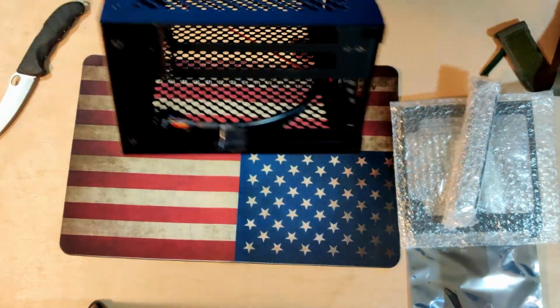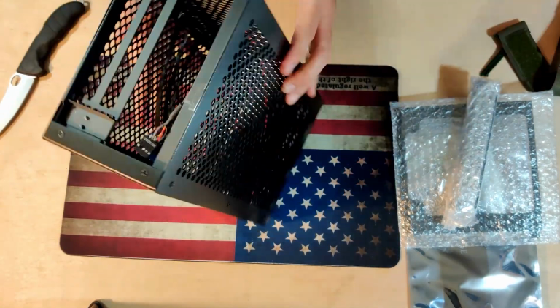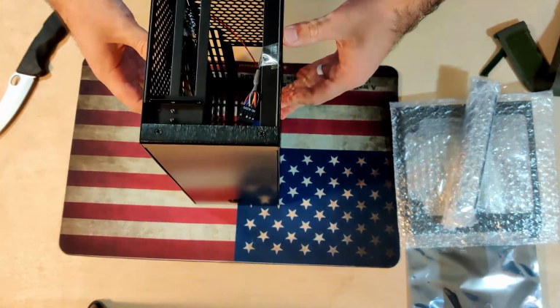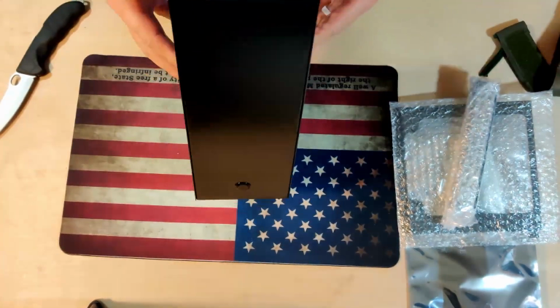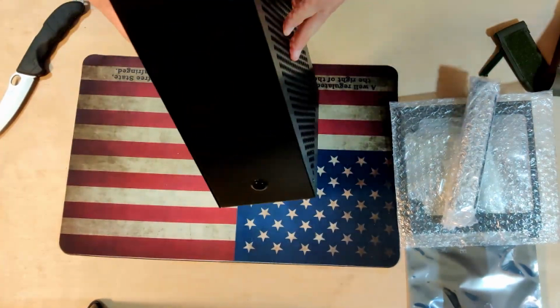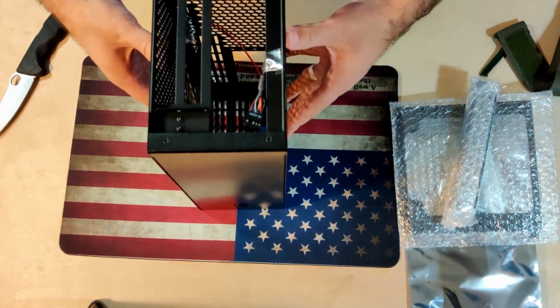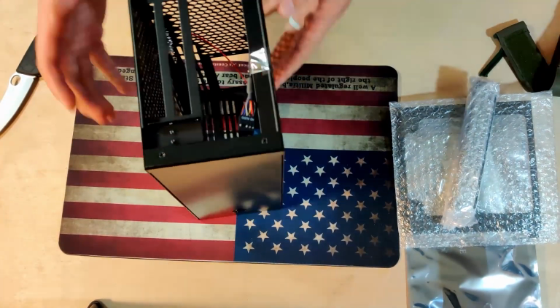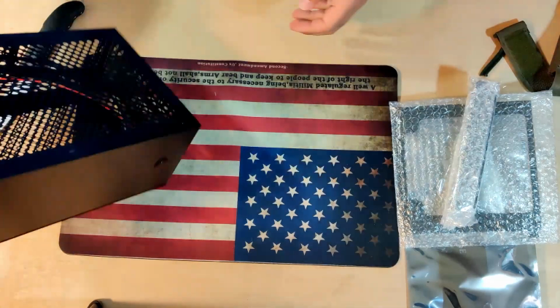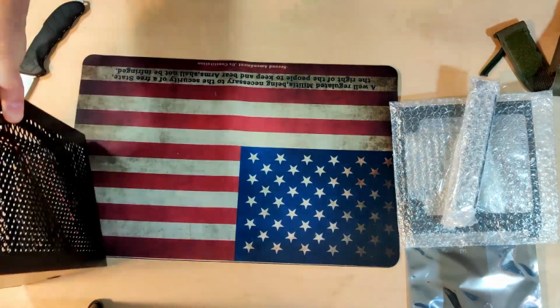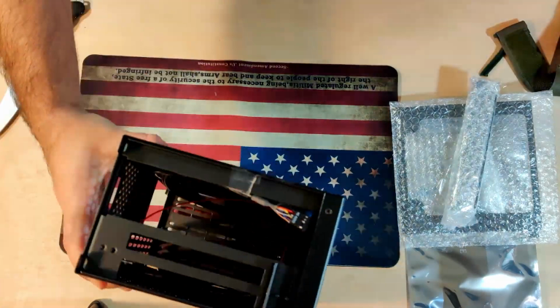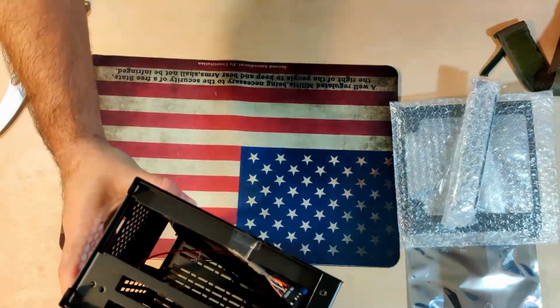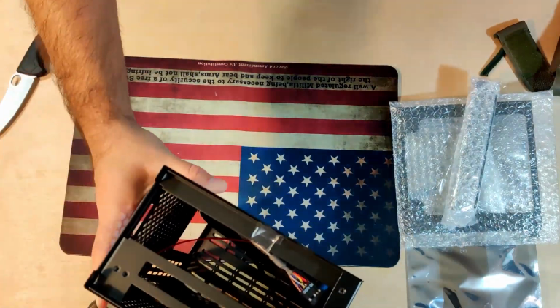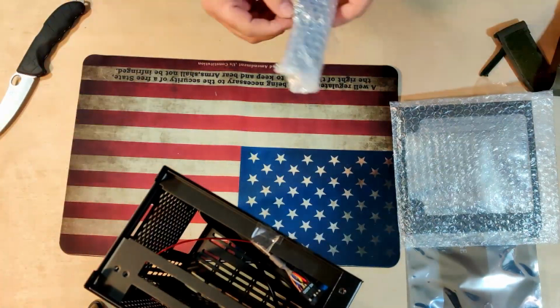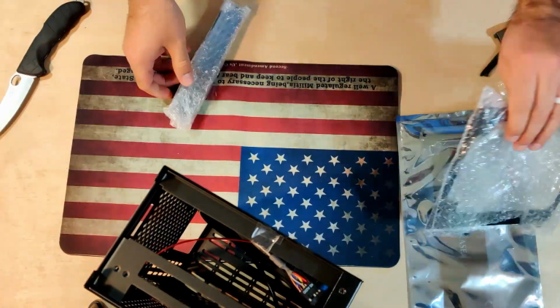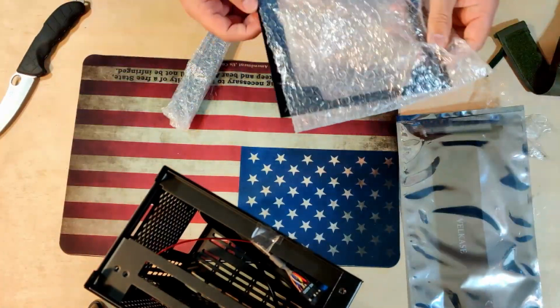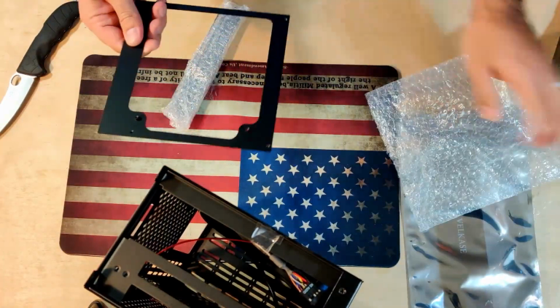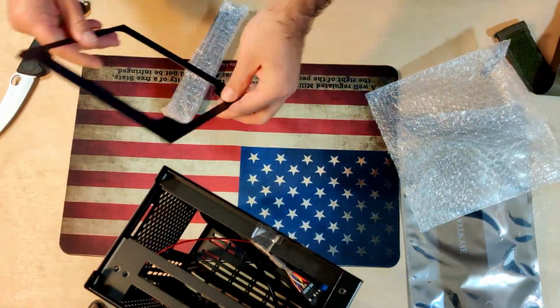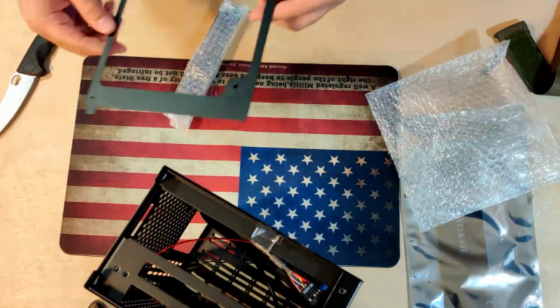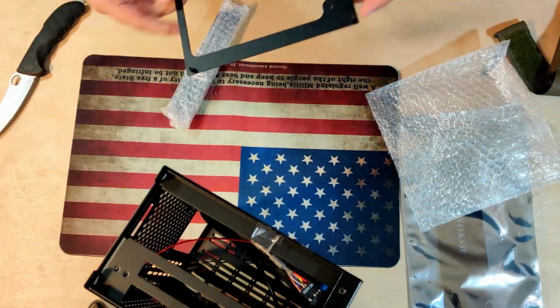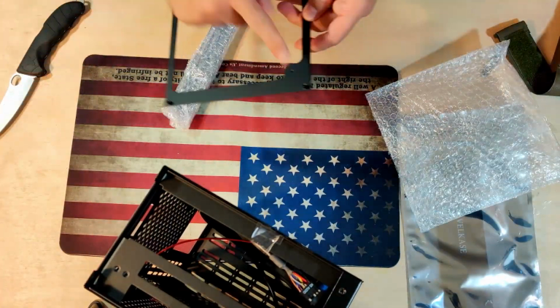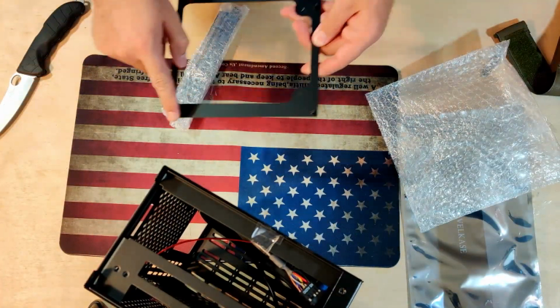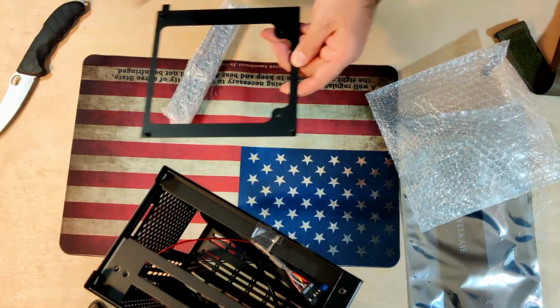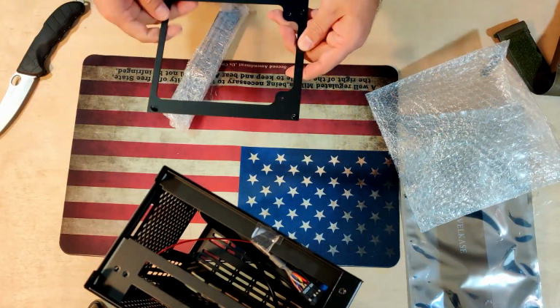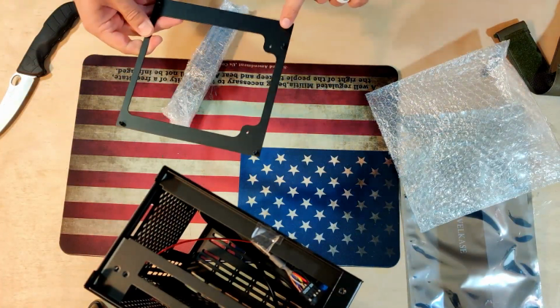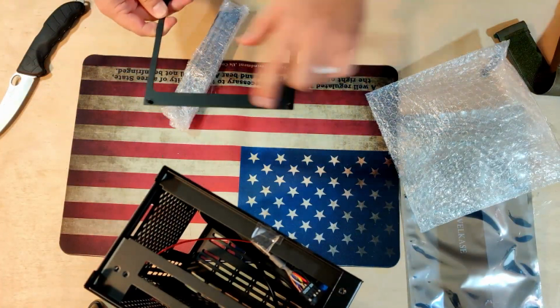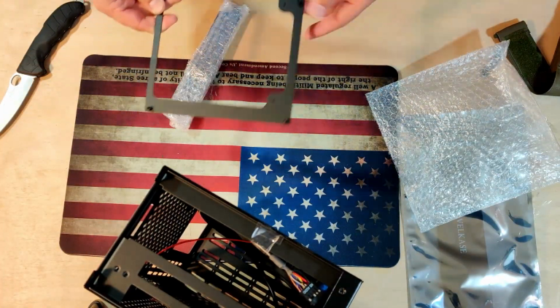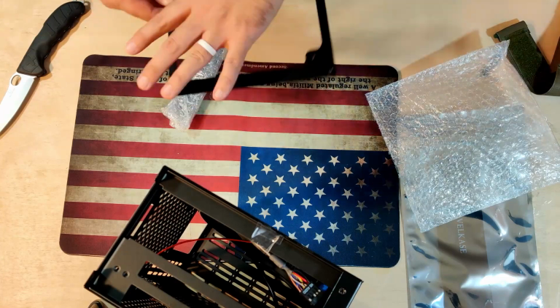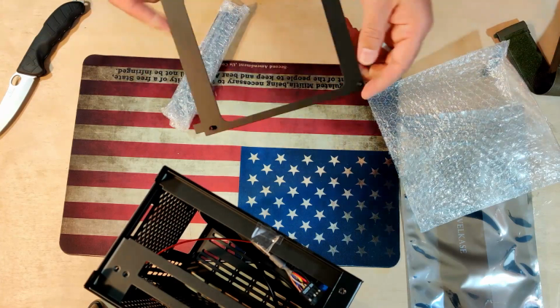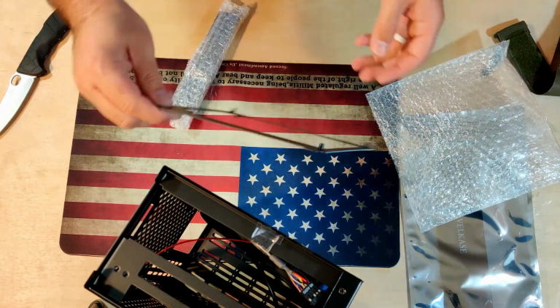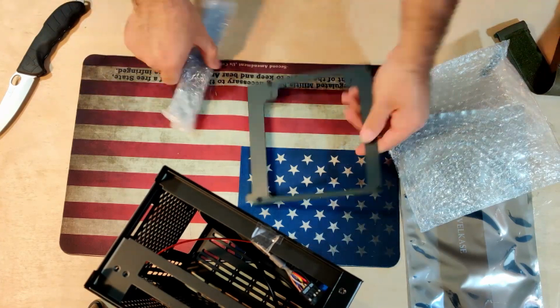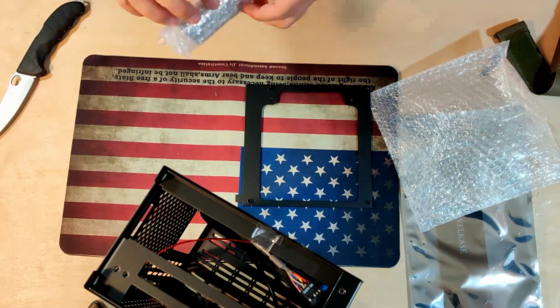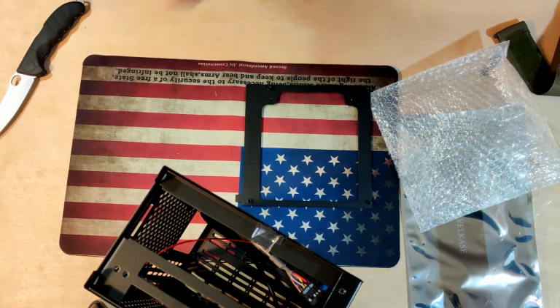The case volume is 5.7 liters, hence the name Velka 5, and it fits all the components pretty snug. Make sure you have everything you will put in the case prior to building it, because going back and adding things will be a pain.